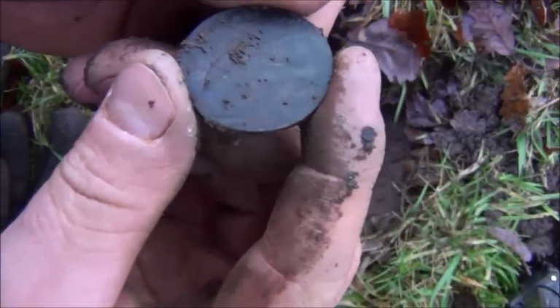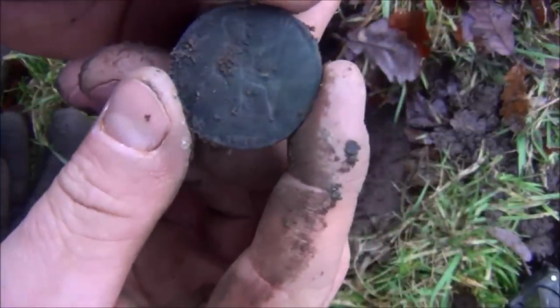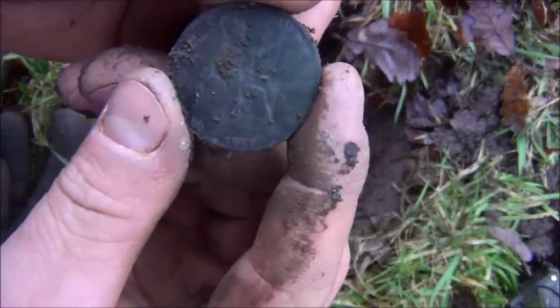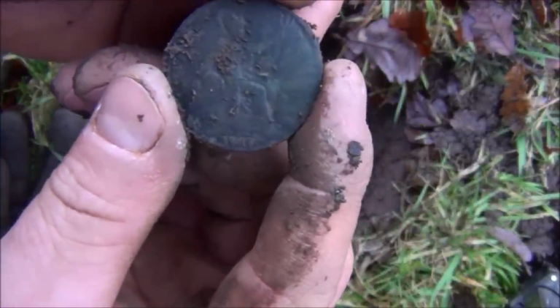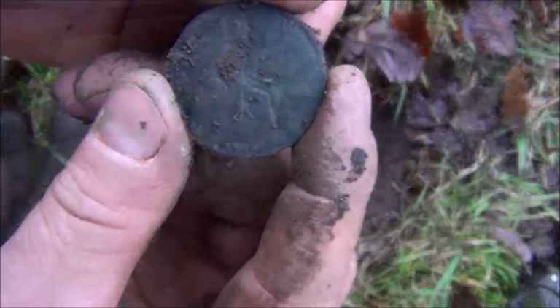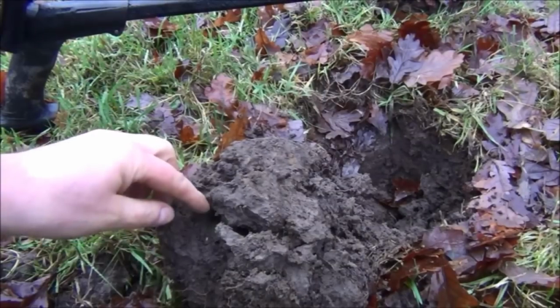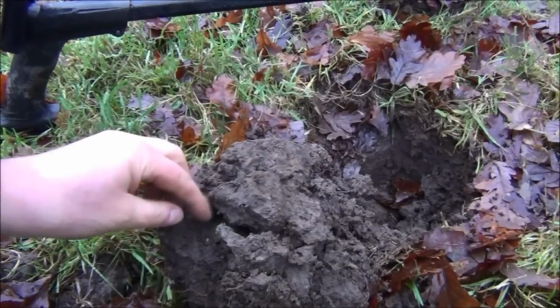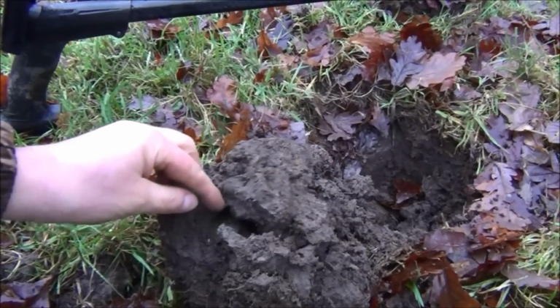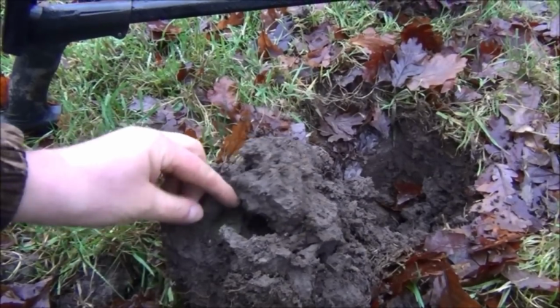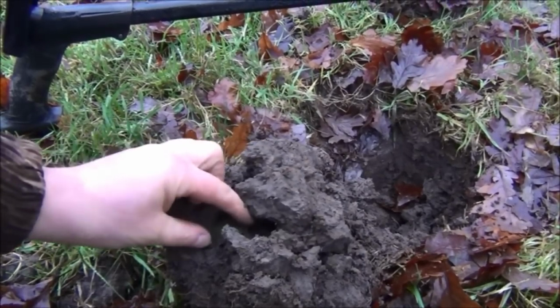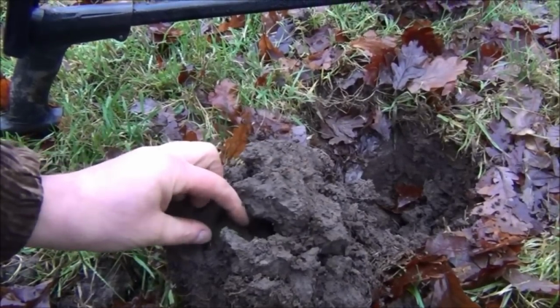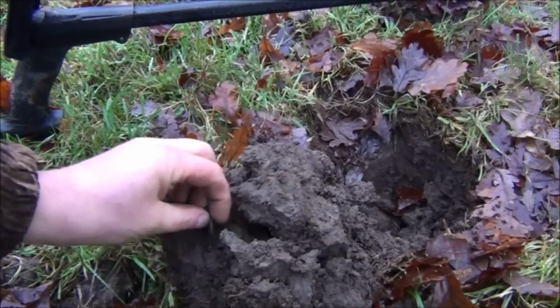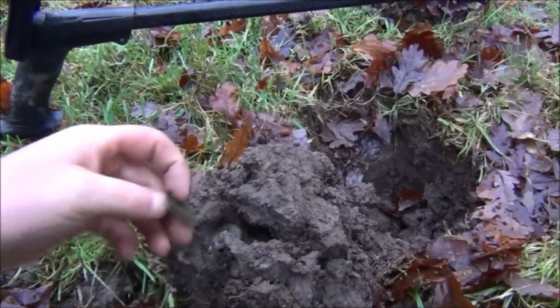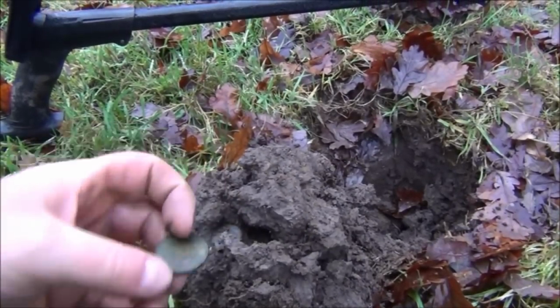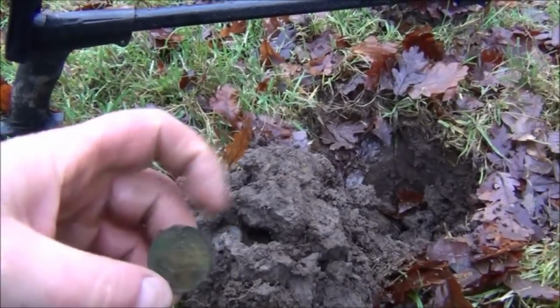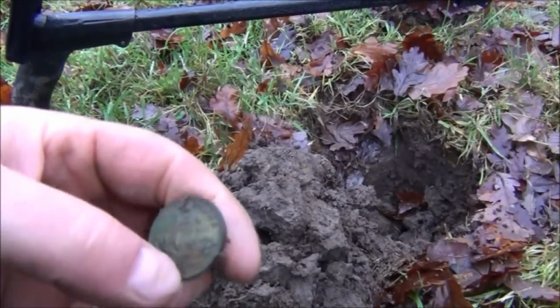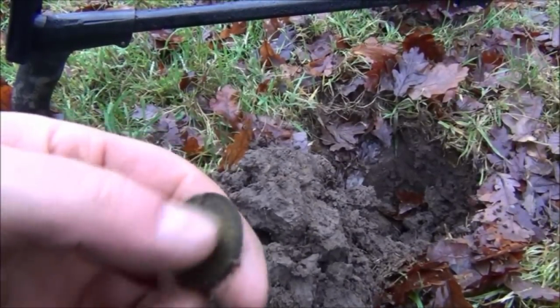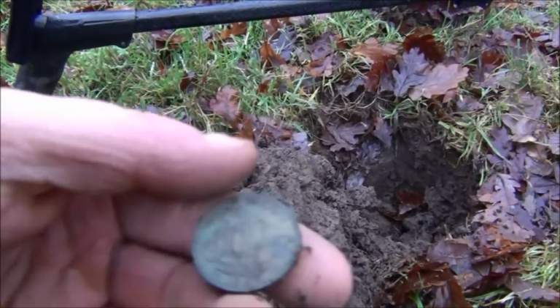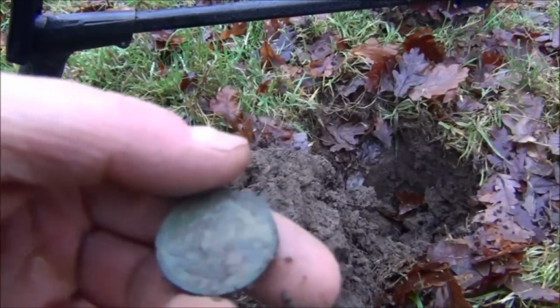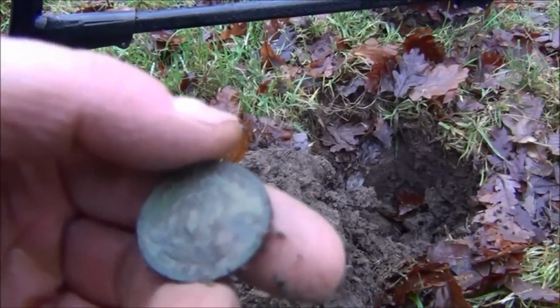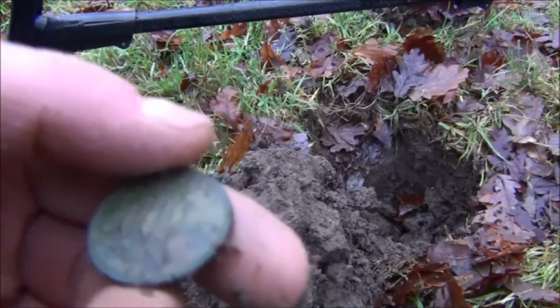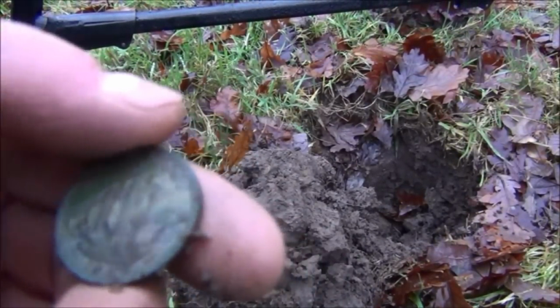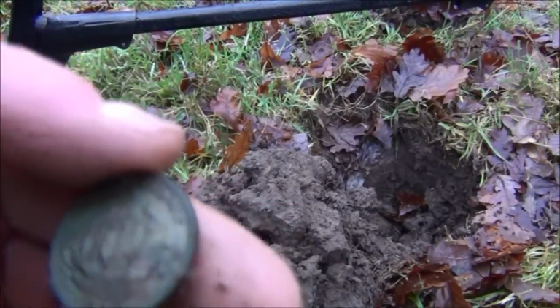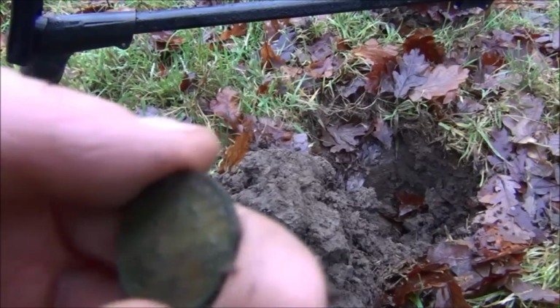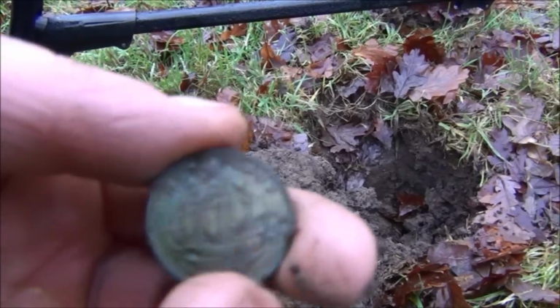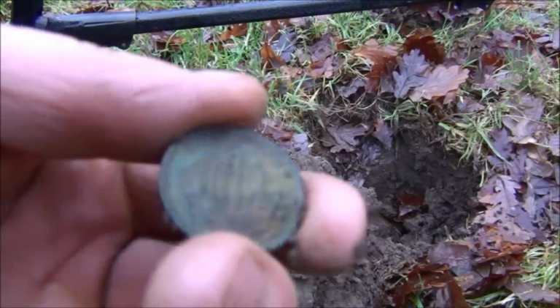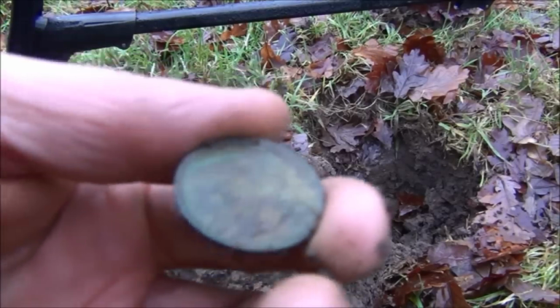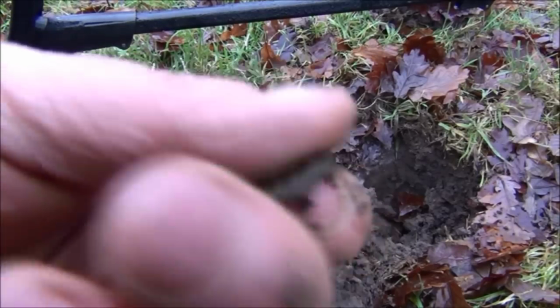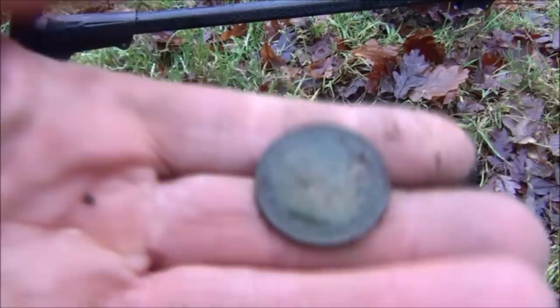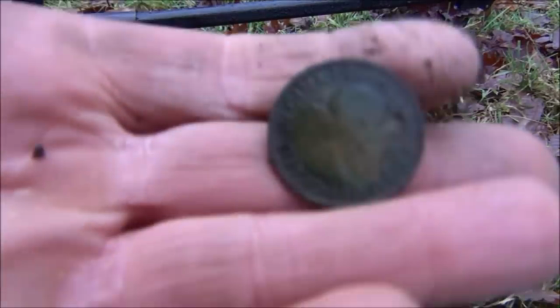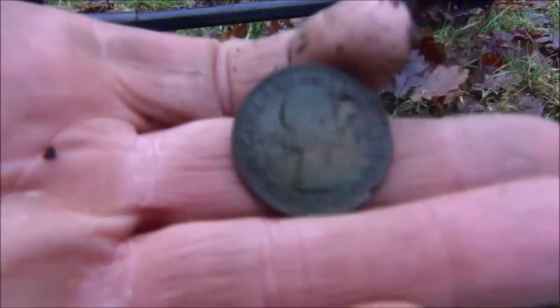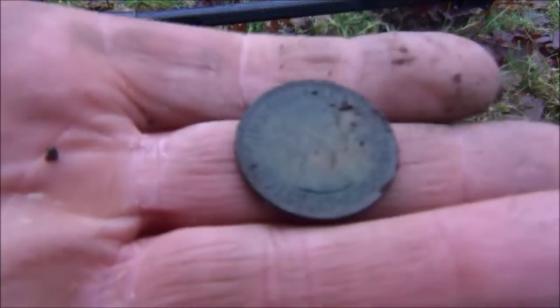1917. This looks like another pre-decimal - it is. Oh, that's in good condition. It wants to be though, it's only 1957. That's Elizabeth II.